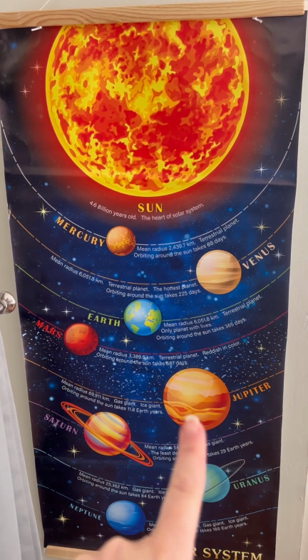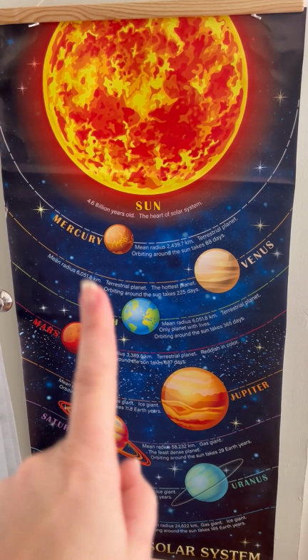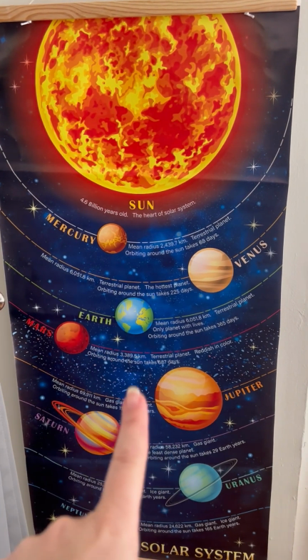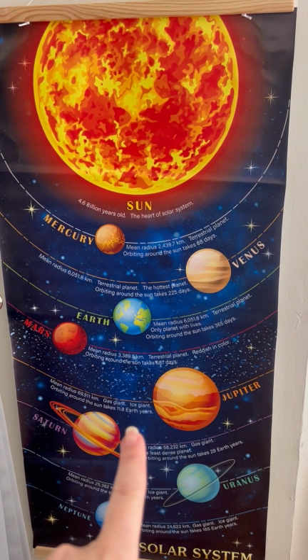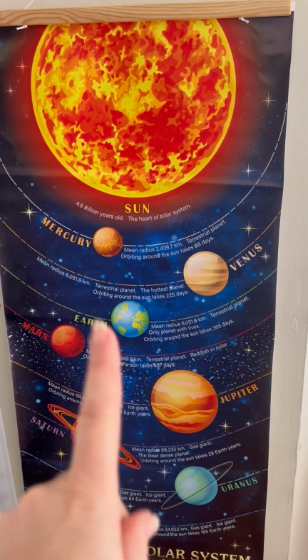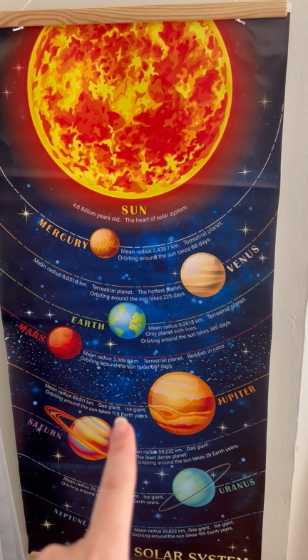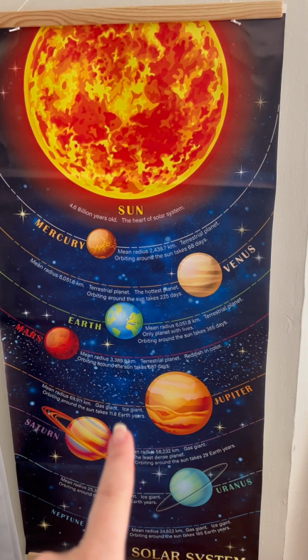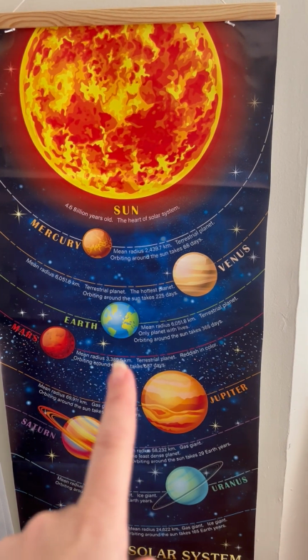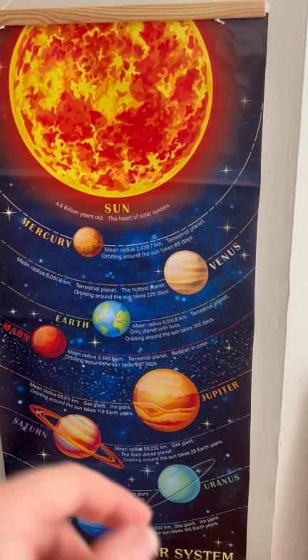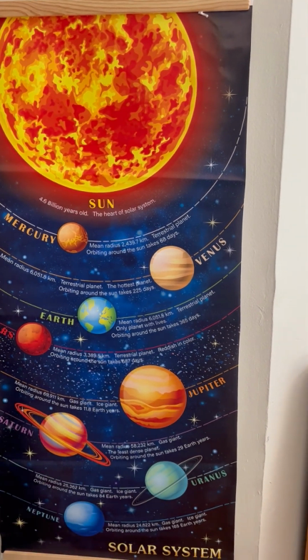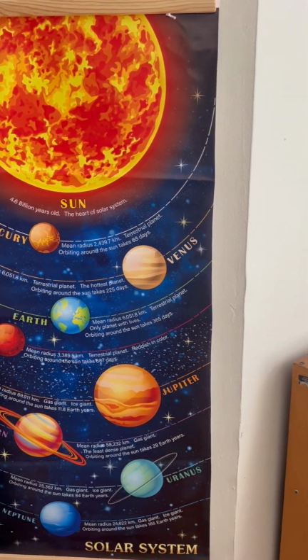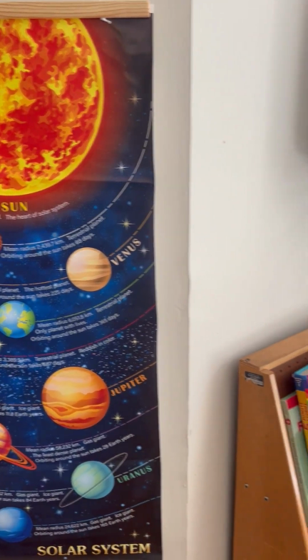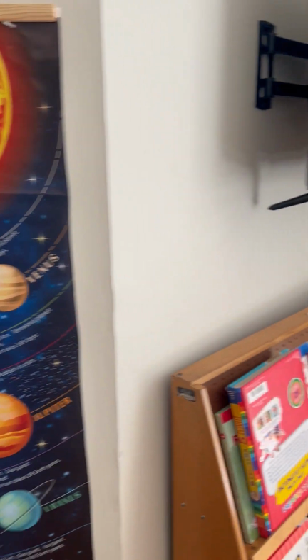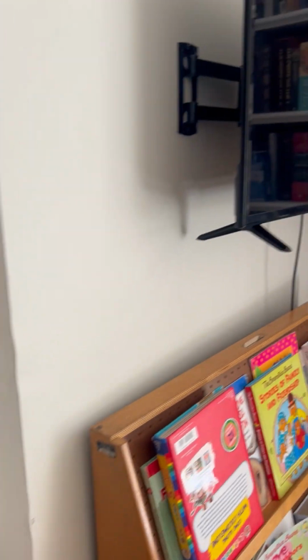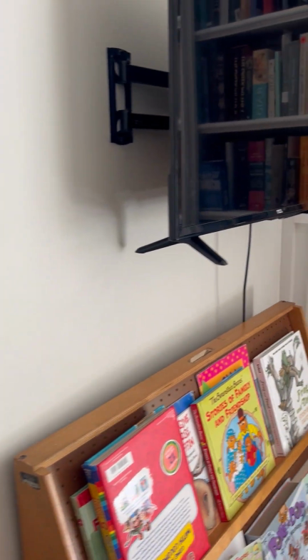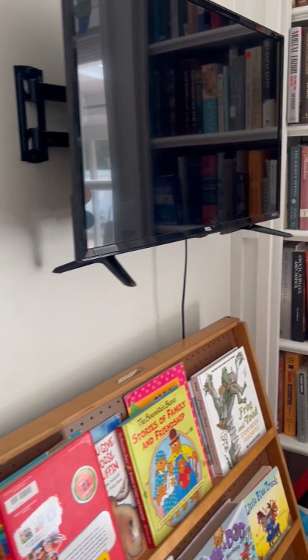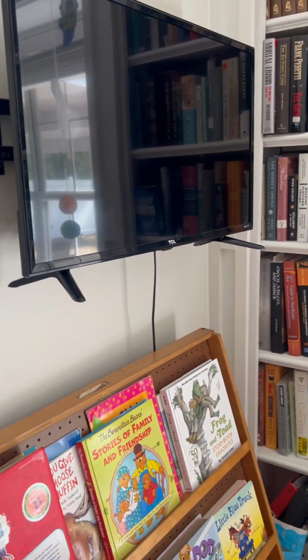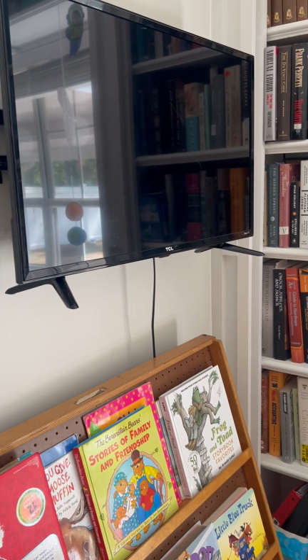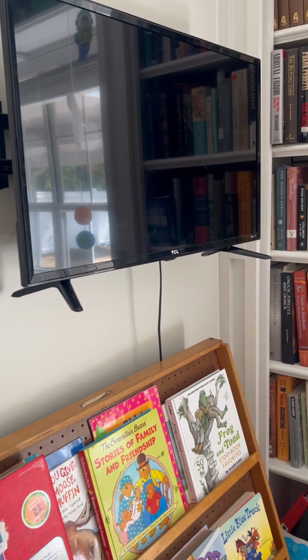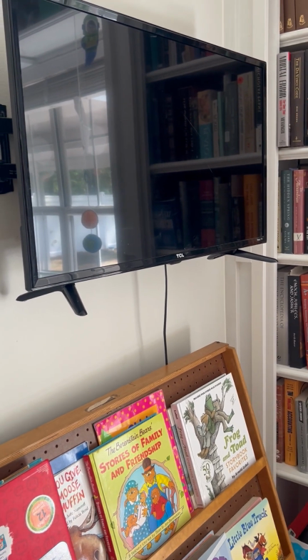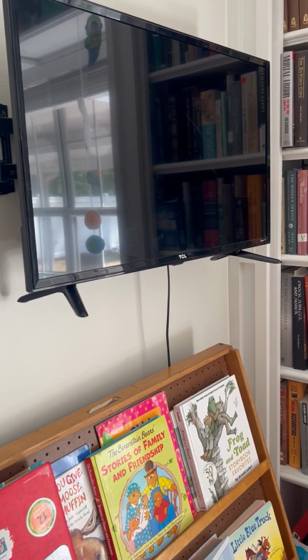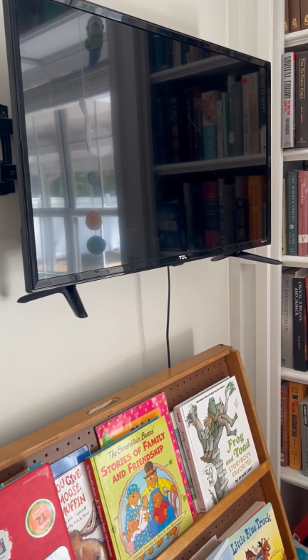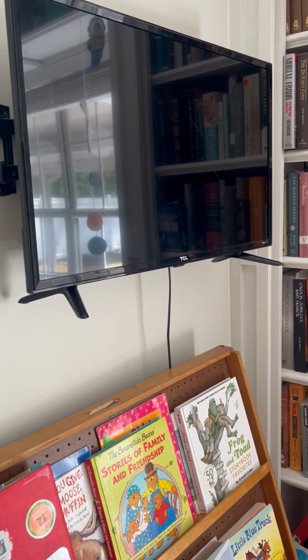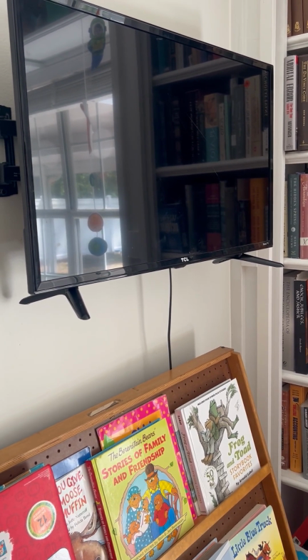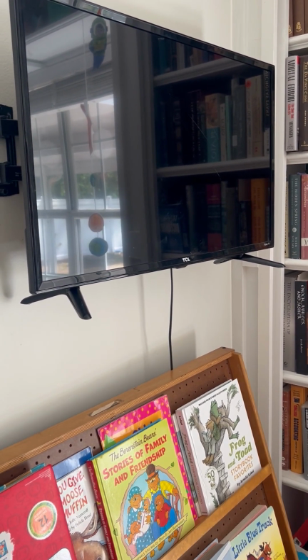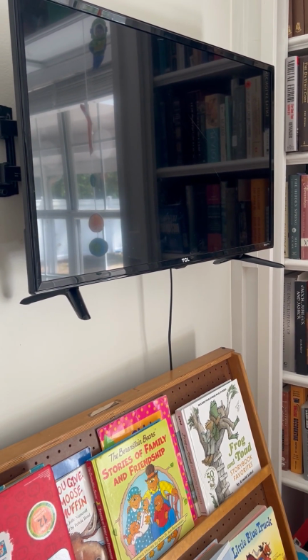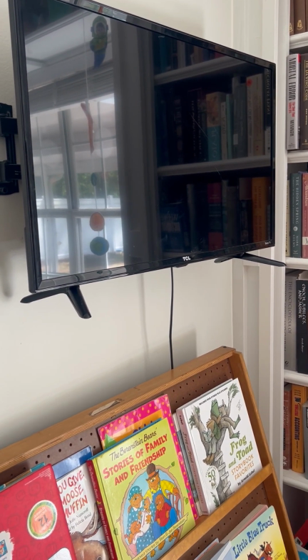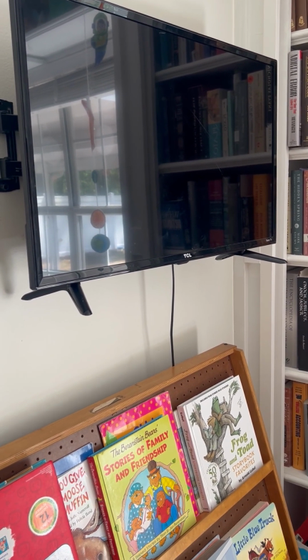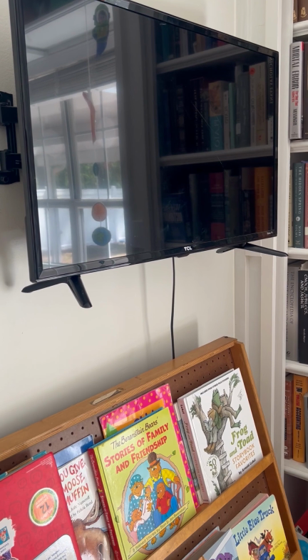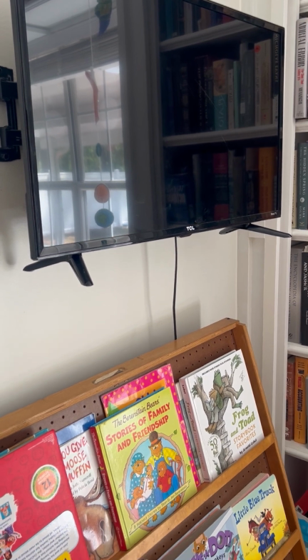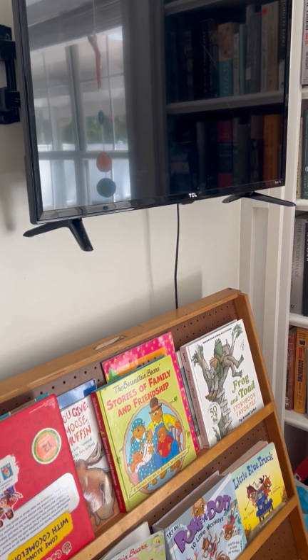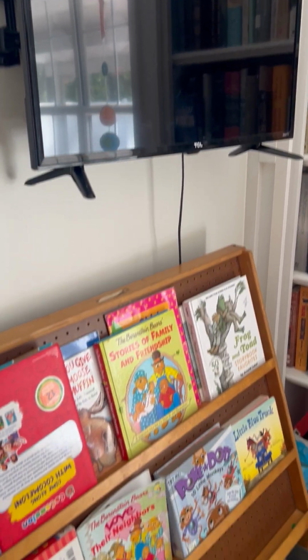When we first walk in, we have our solar system chart. That was one of my very first purchases when I got ready to homeschool and I knew I was going to have a homeschool space — I was so proud of that. My husband hung a TV on the wall for us, so whenever we need to utilize YouTube for a lesson, we'll have it right here and we can just sit at the table.